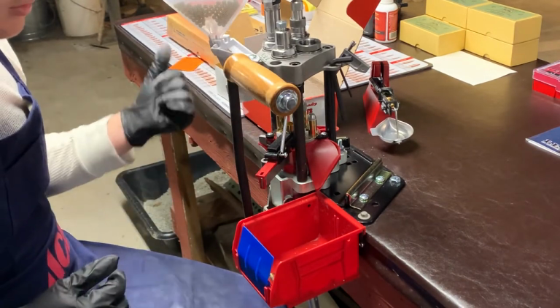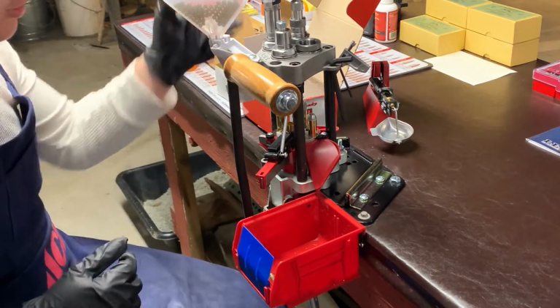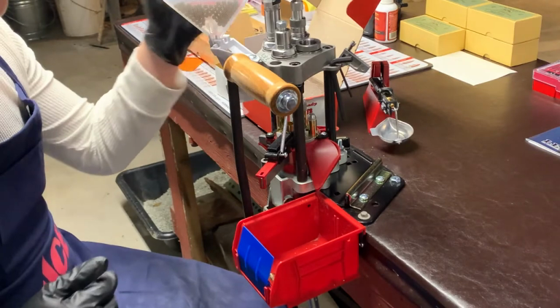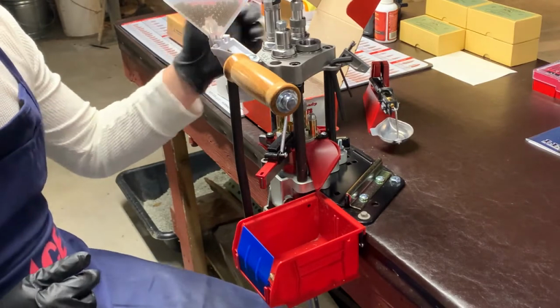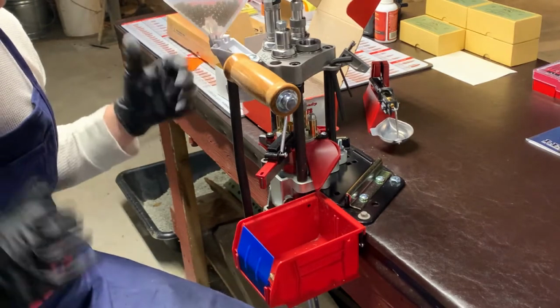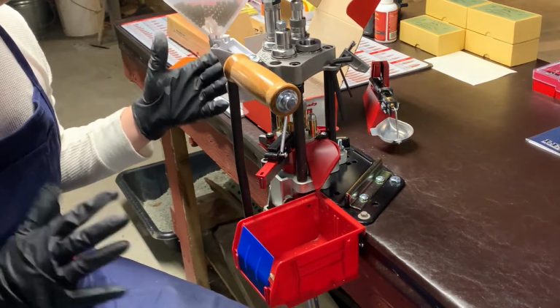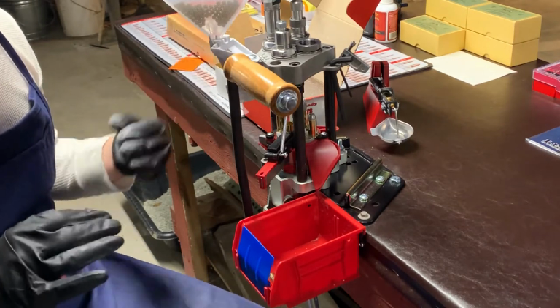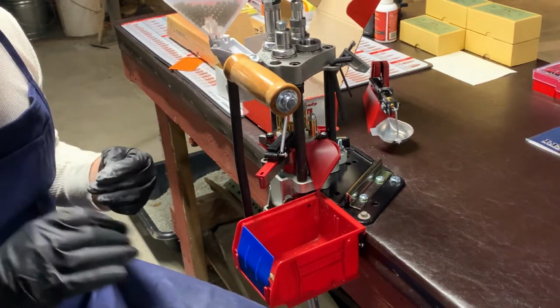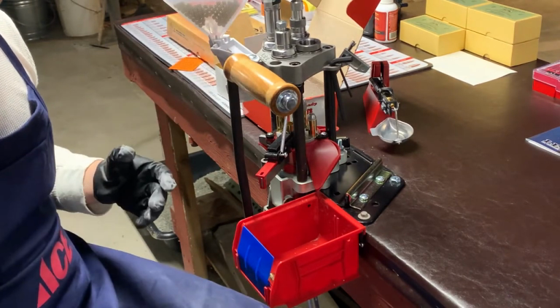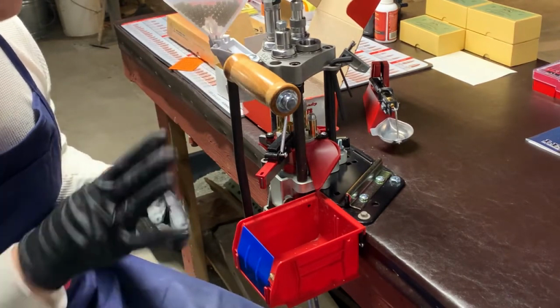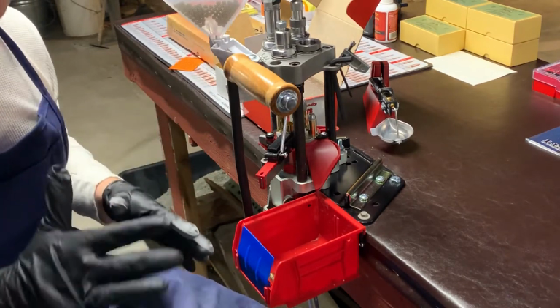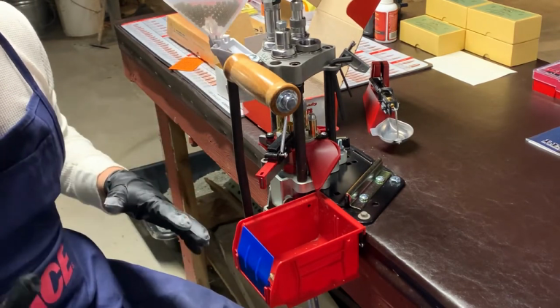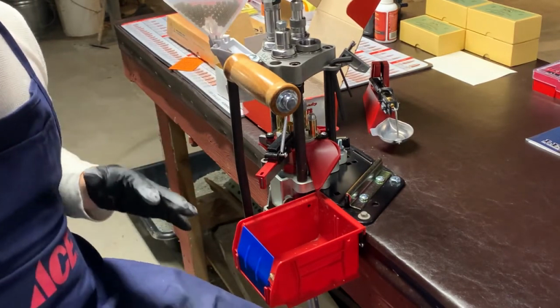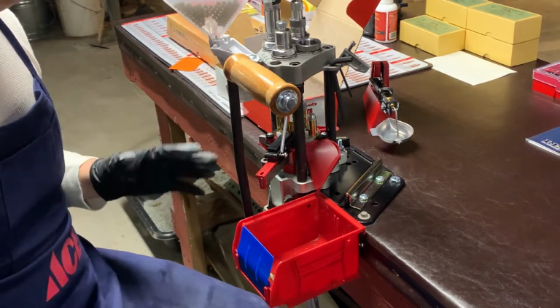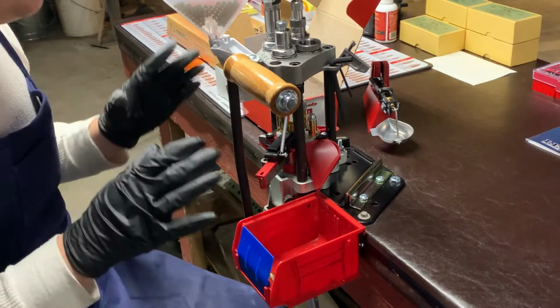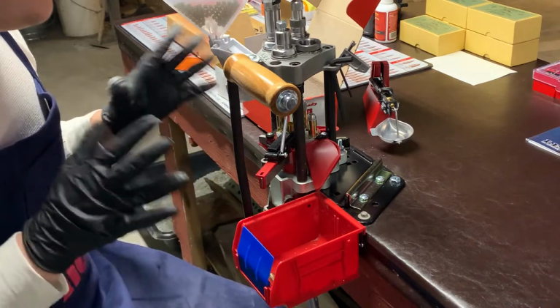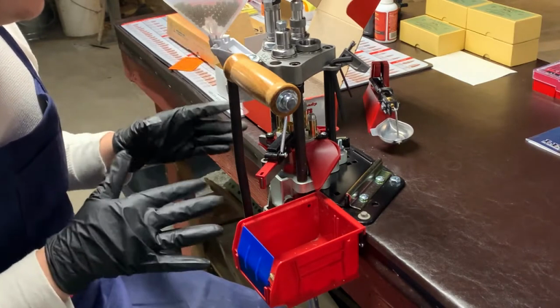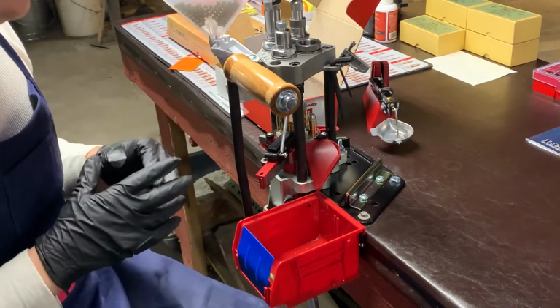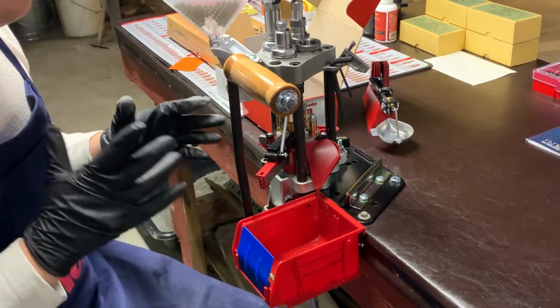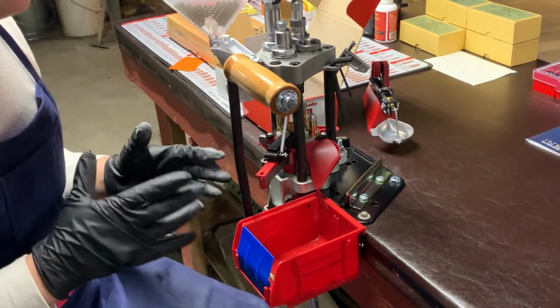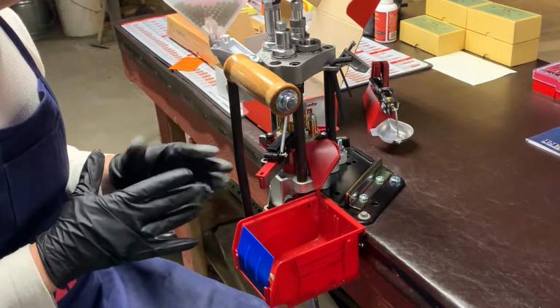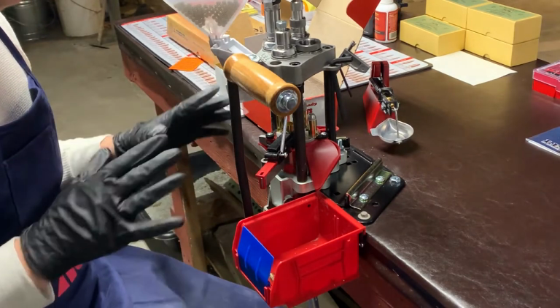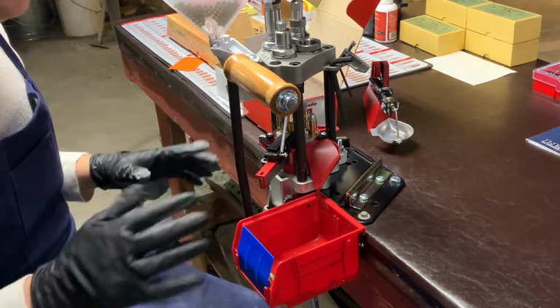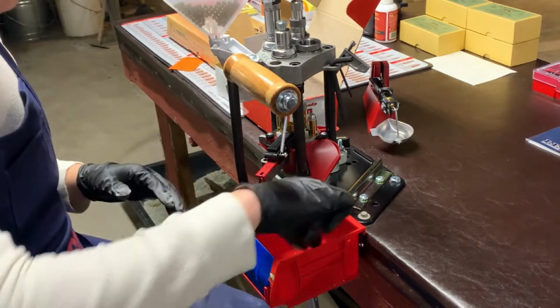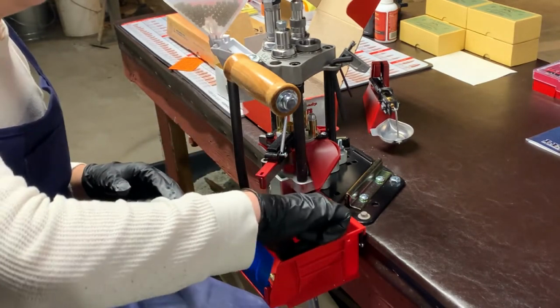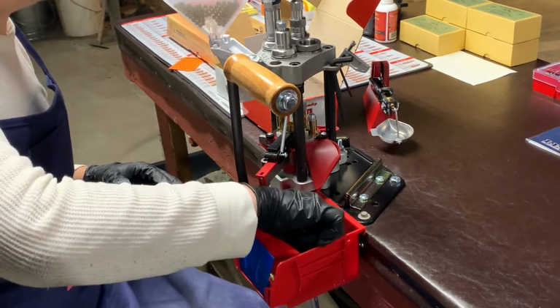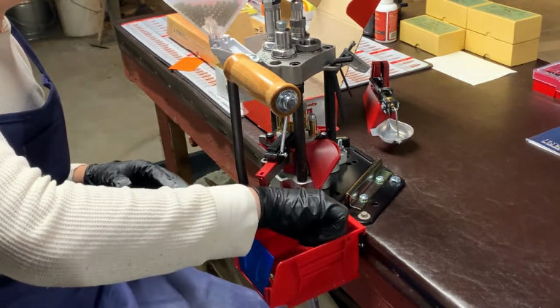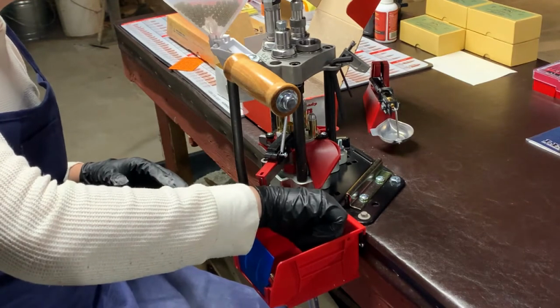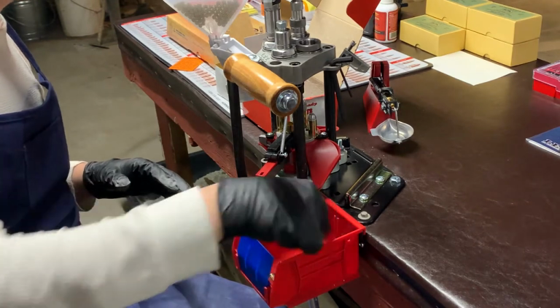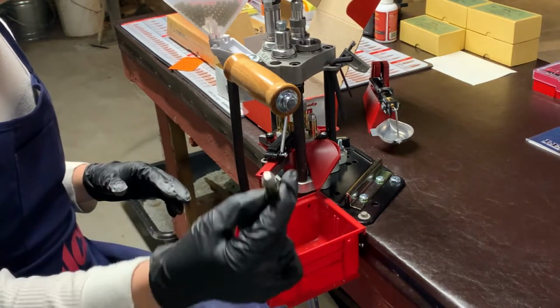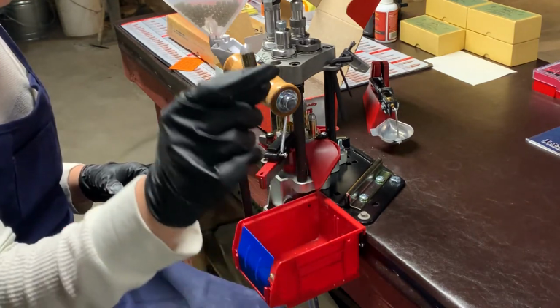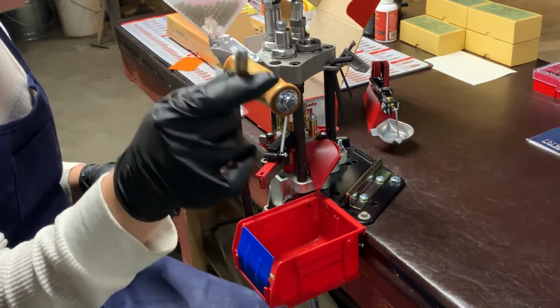It's now that I've fine-tuned my dies just where I want them — and that's going to be different for everyone. Once the dies are fine-tuned, it's really great. I'm getting consistent results all across the board.